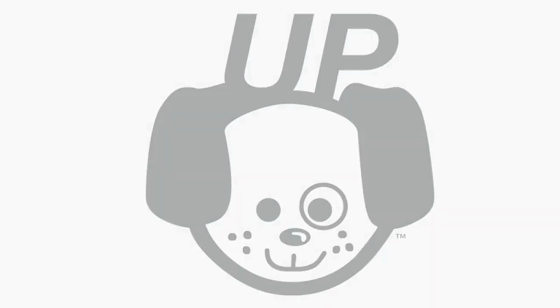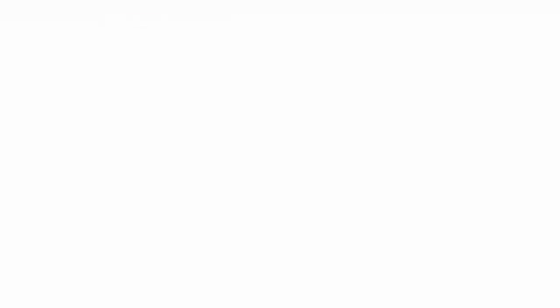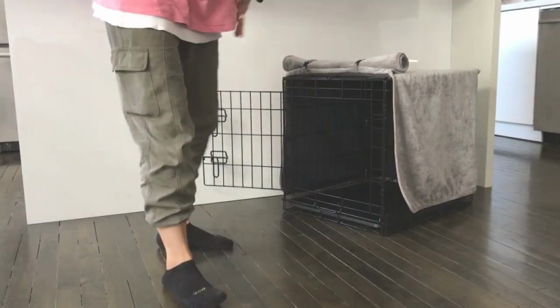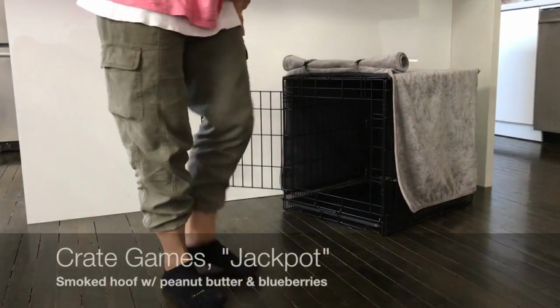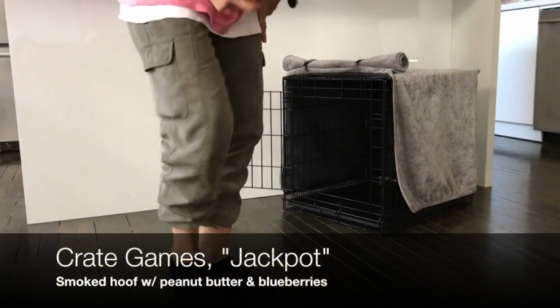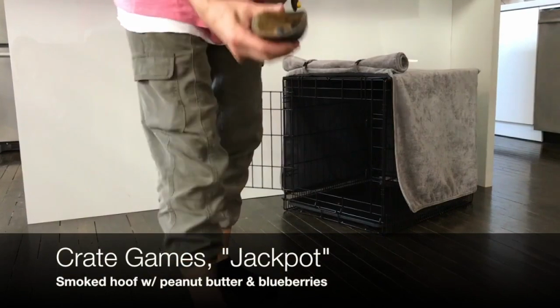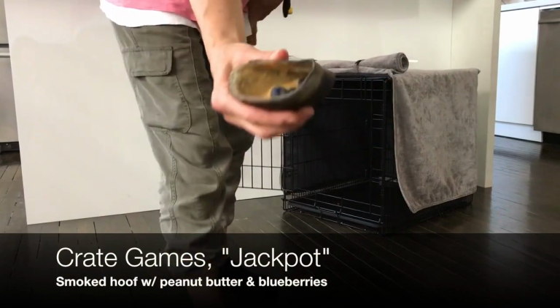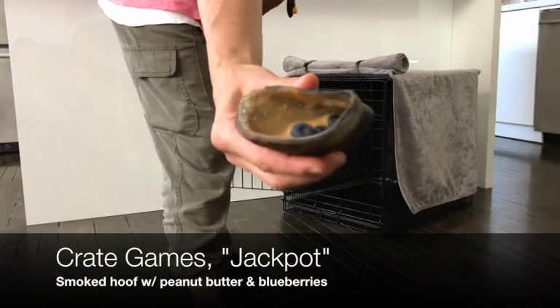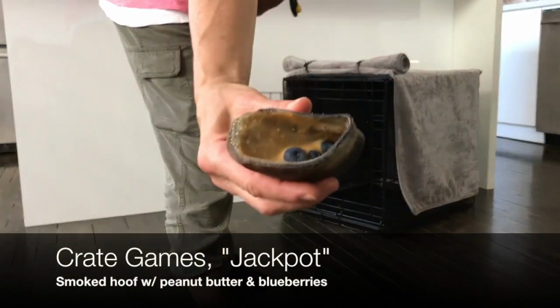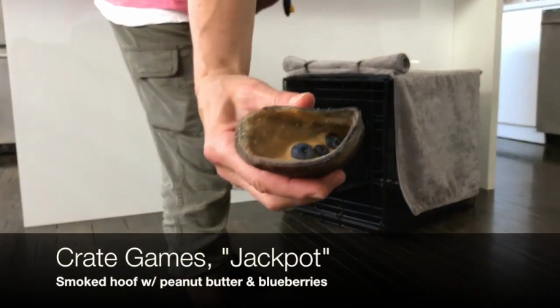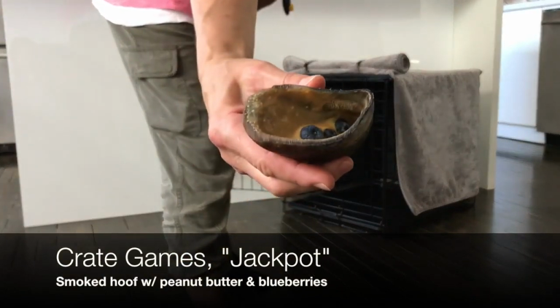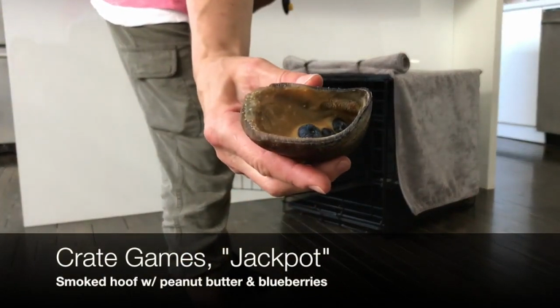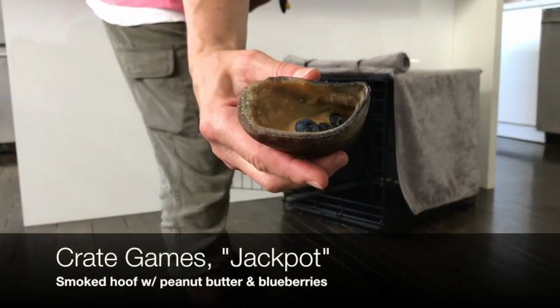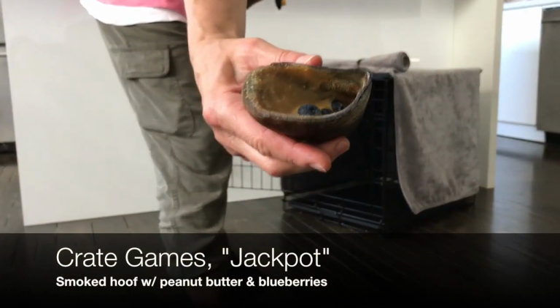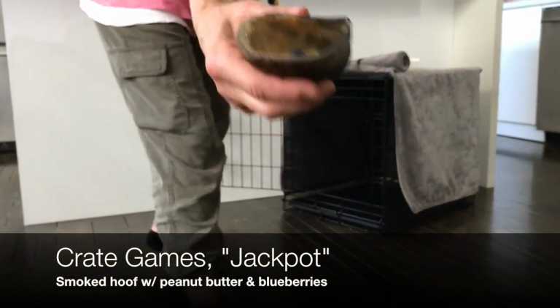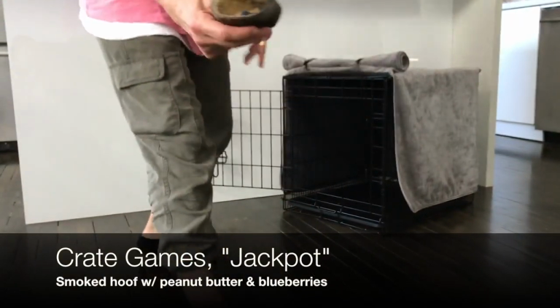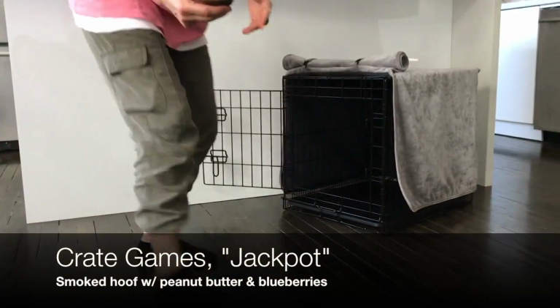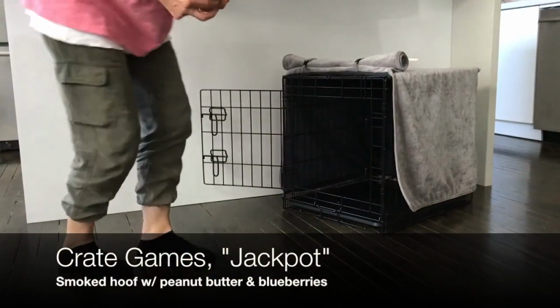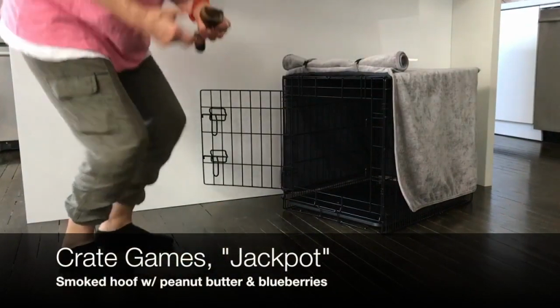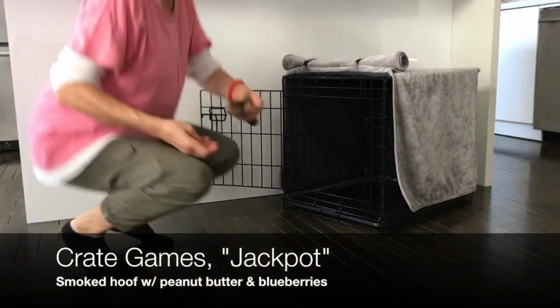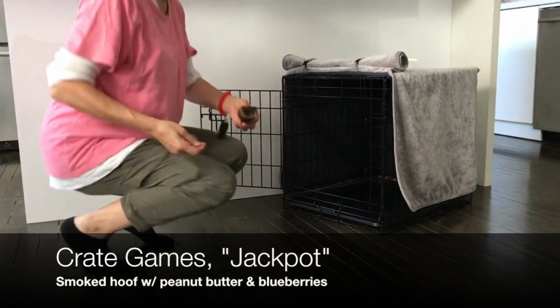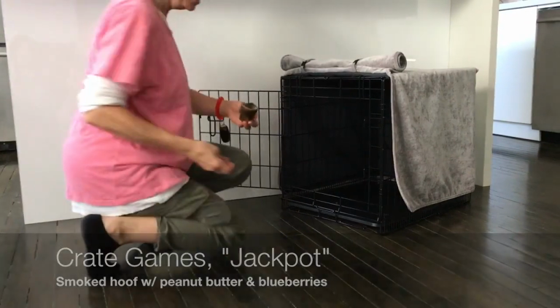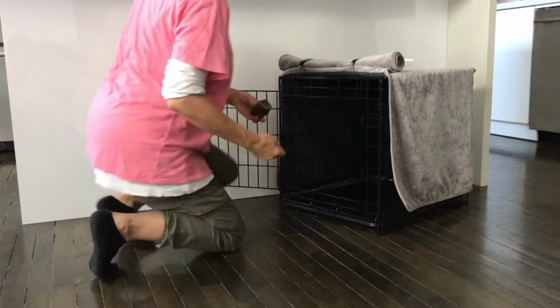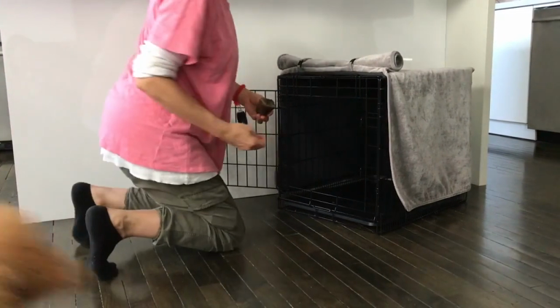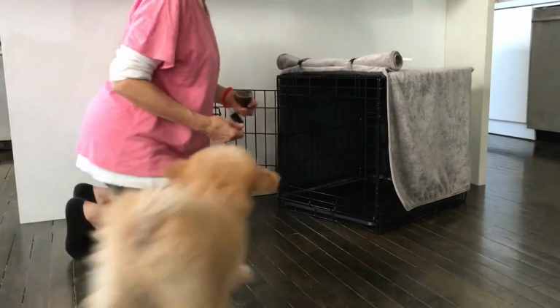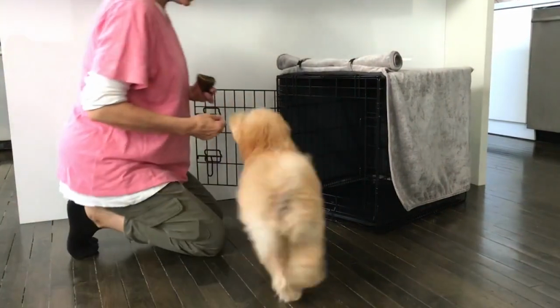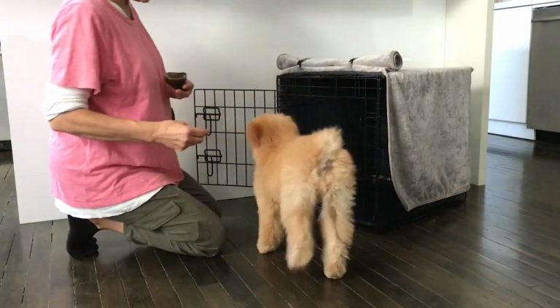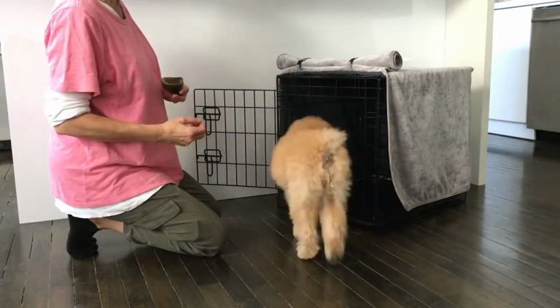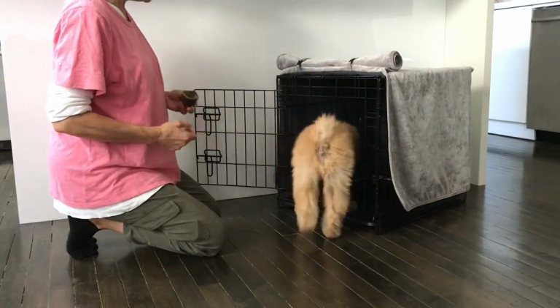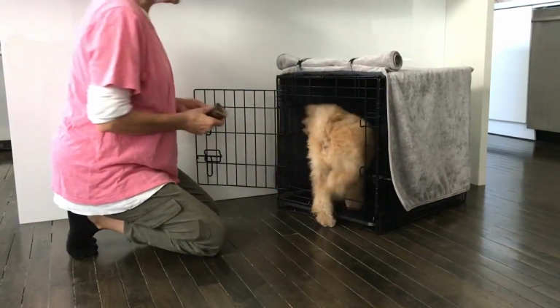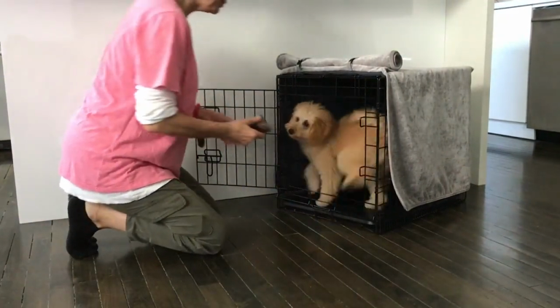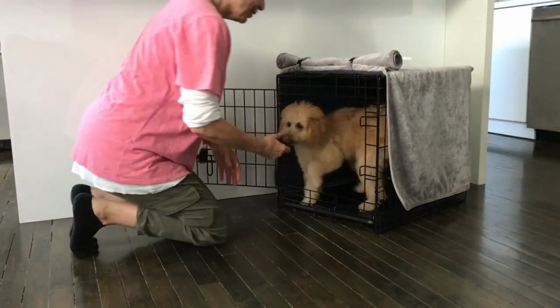Now we're getting ready to play the jackpot game. We have our hoof all ready for Wilma with her favorite, peanut butter and blueberry. She knows where to go.